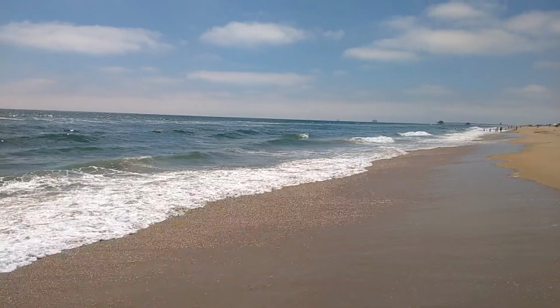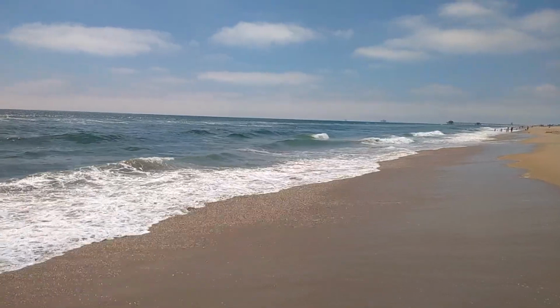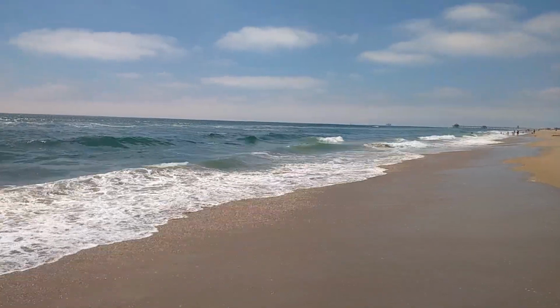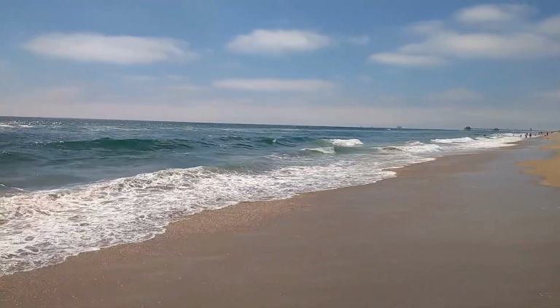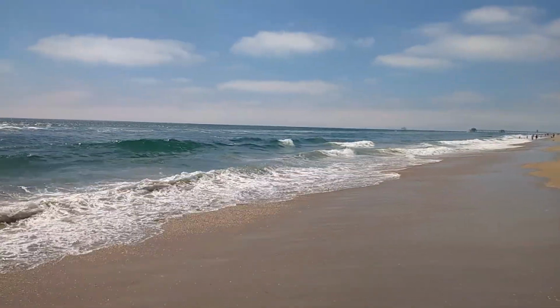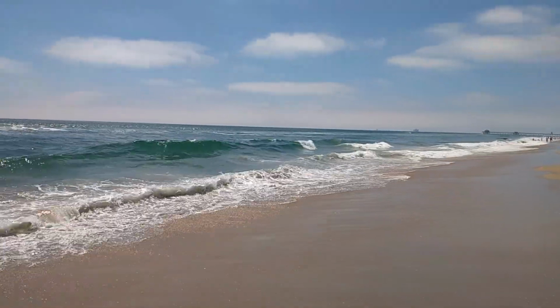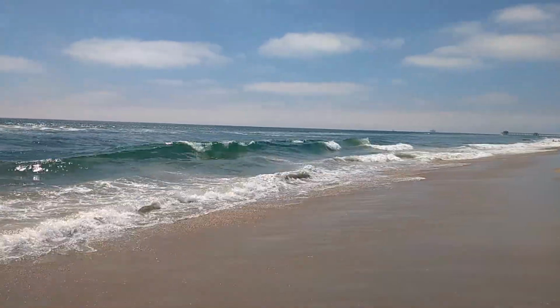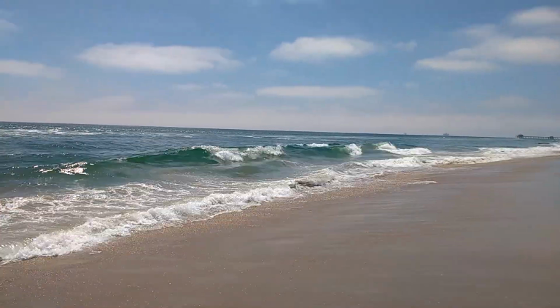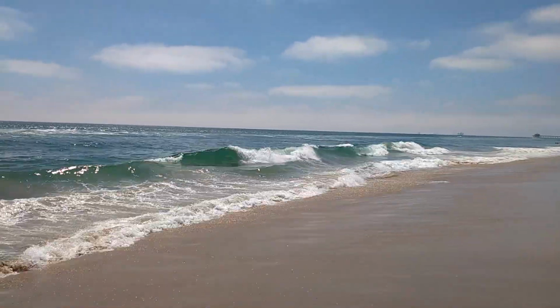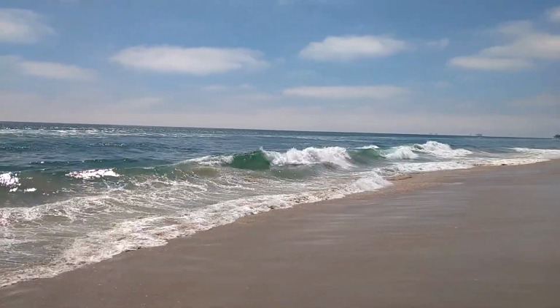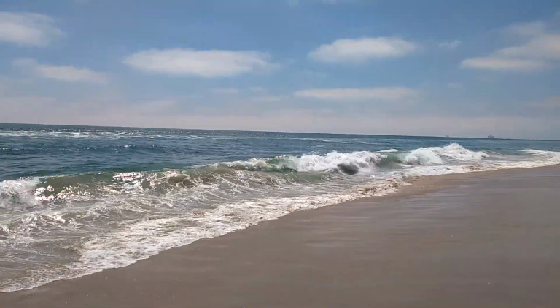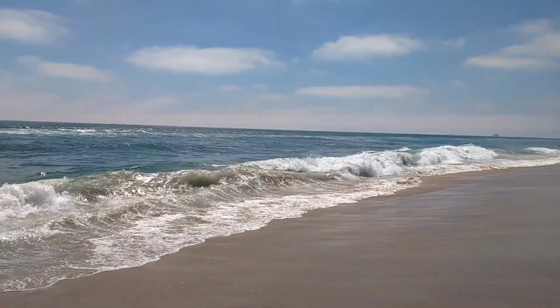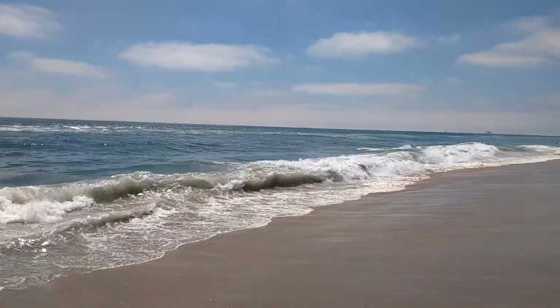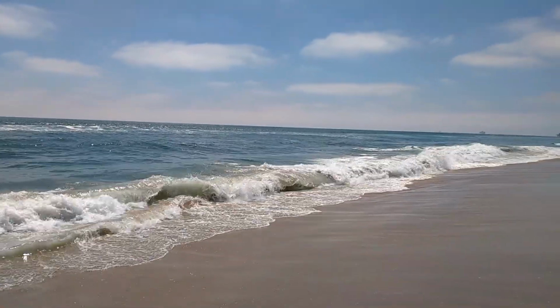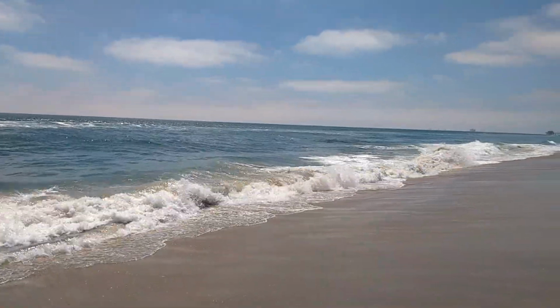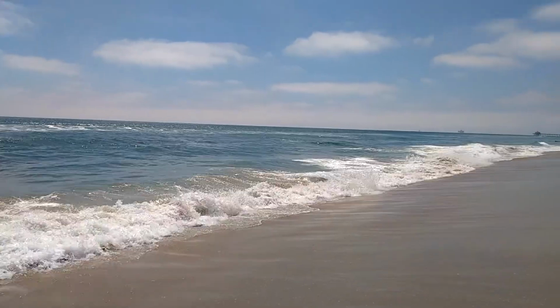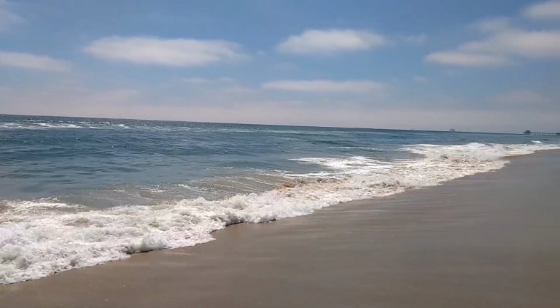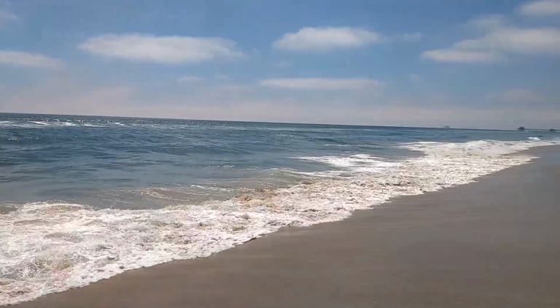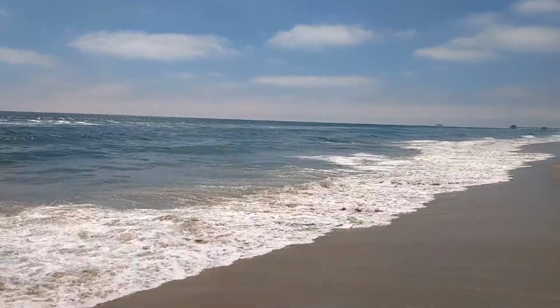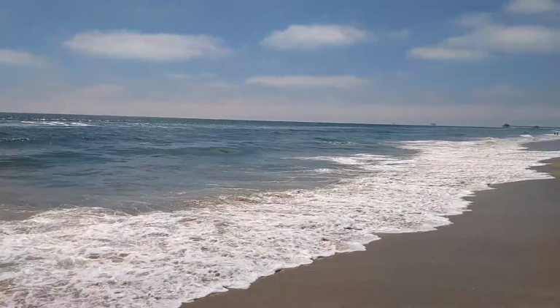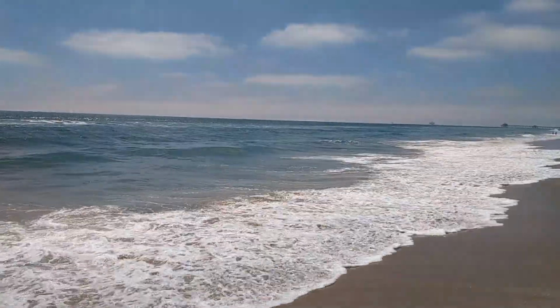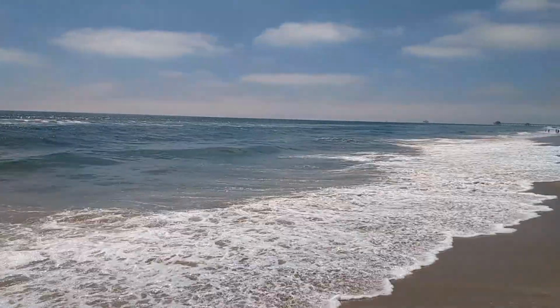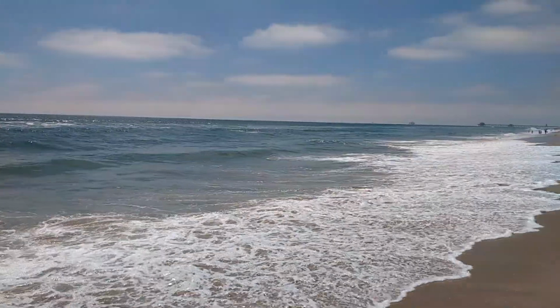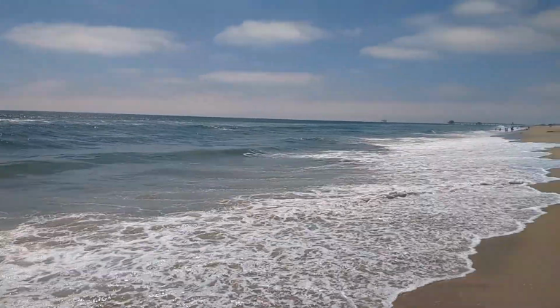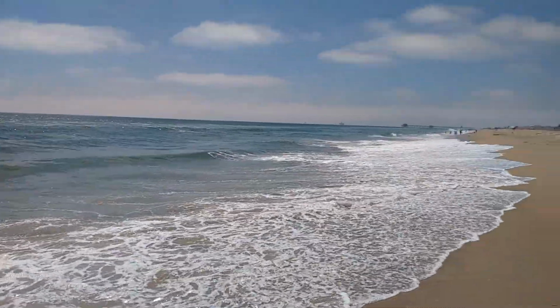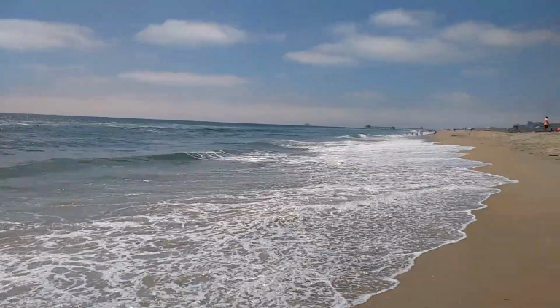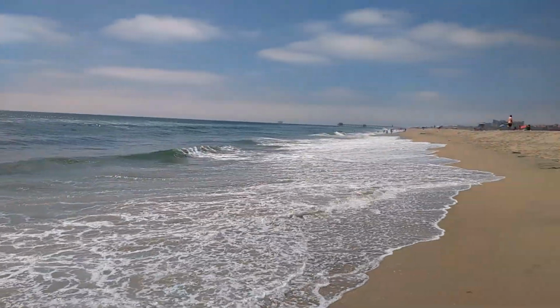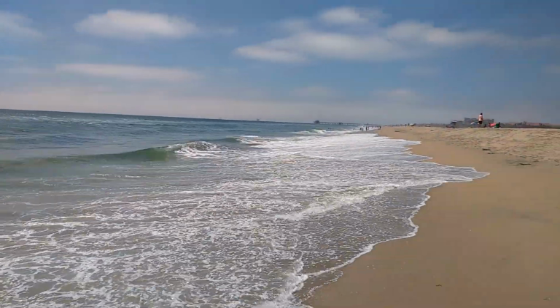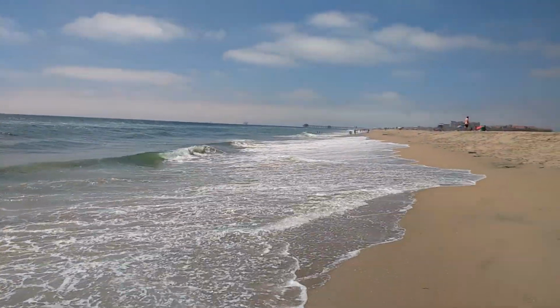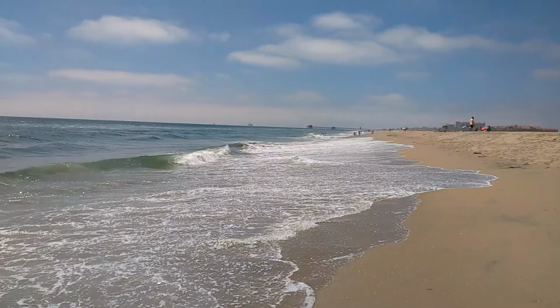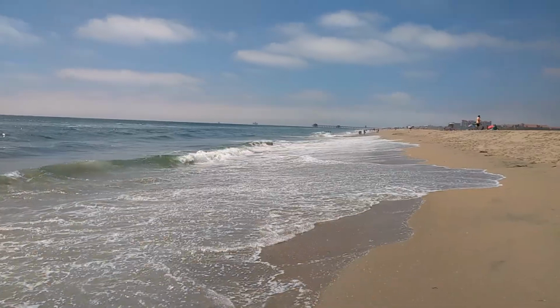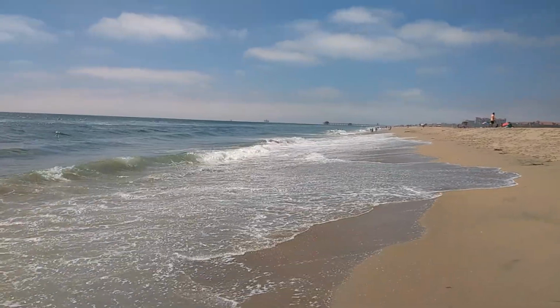Here I am at Huntington Beach, which is south of LA, near Anaheim in California. And we've got some really nice waves coming in off a full Pacific fetch.